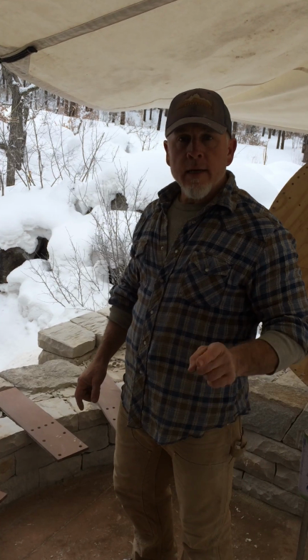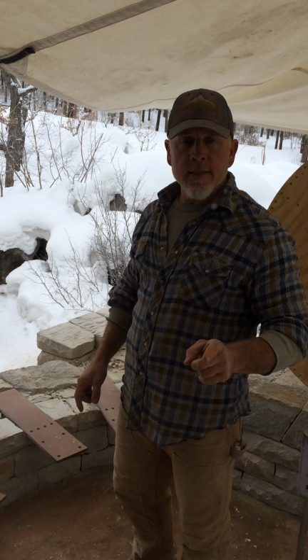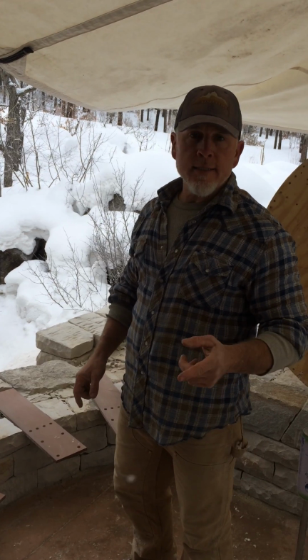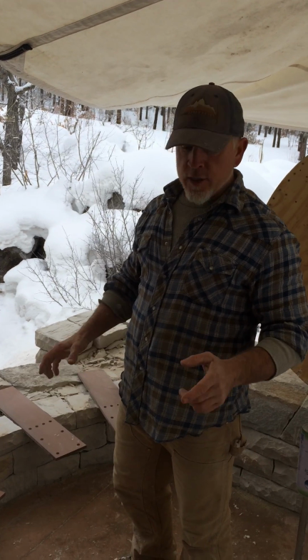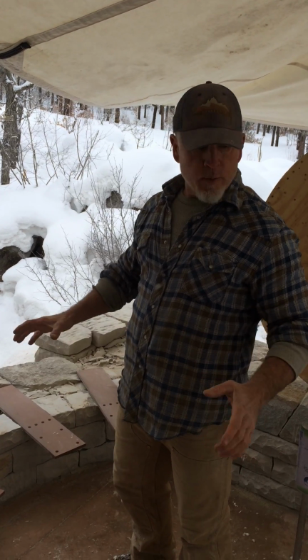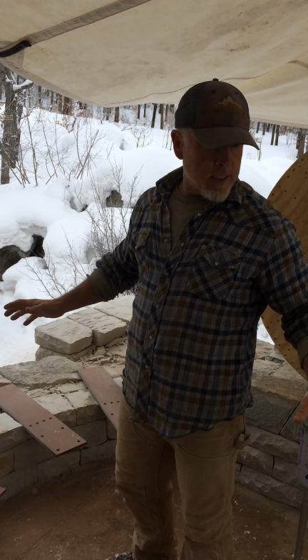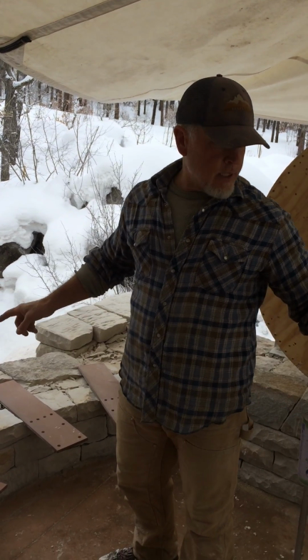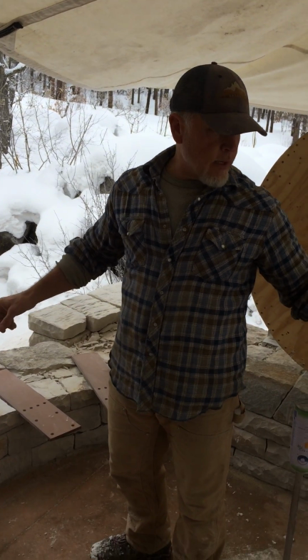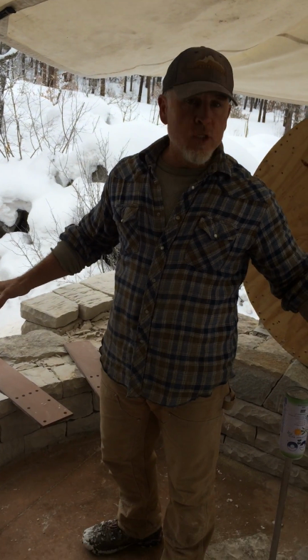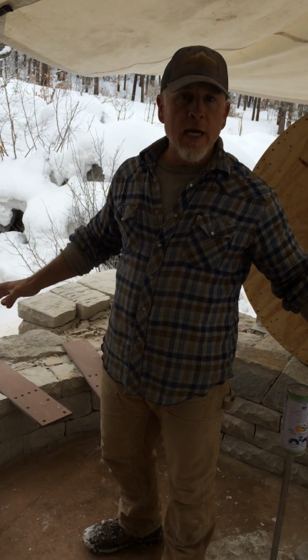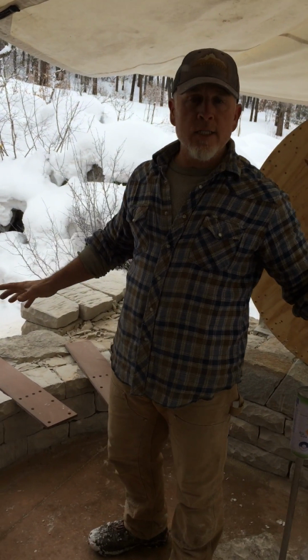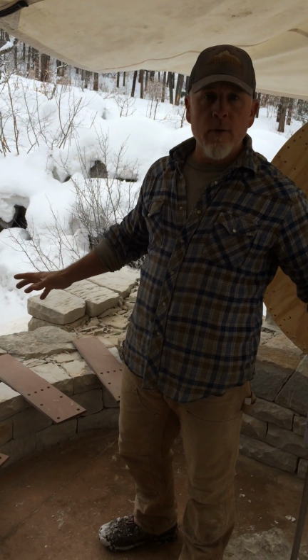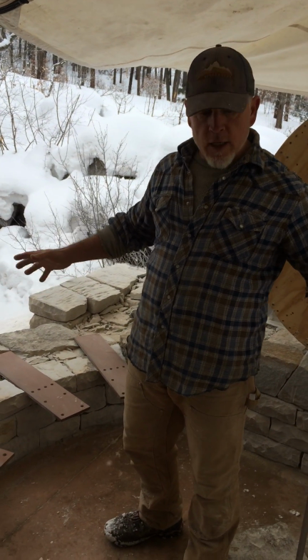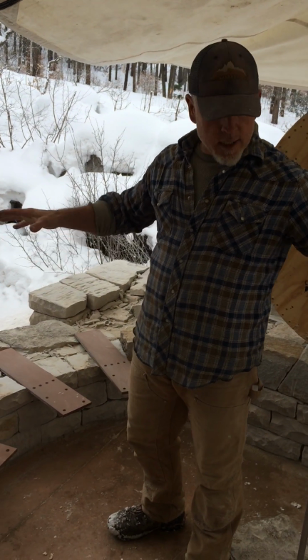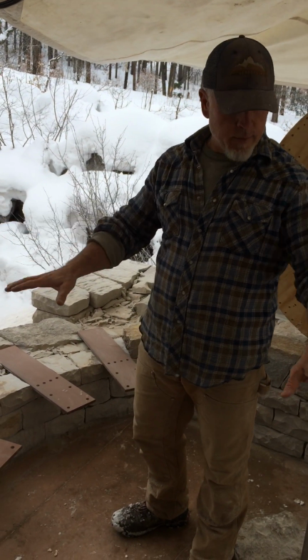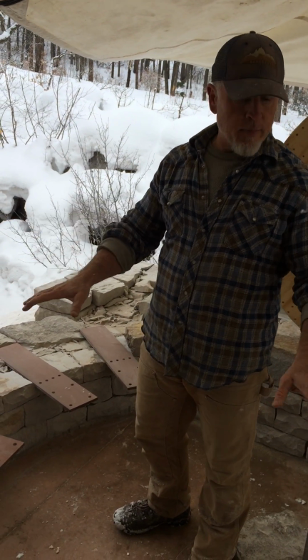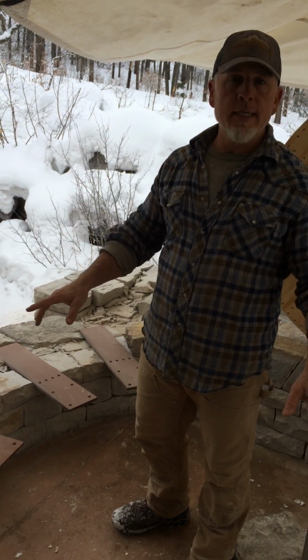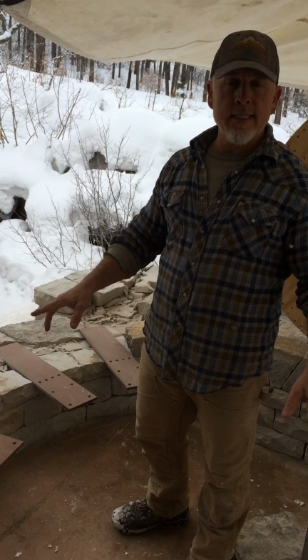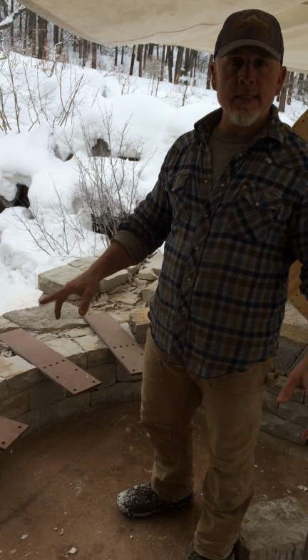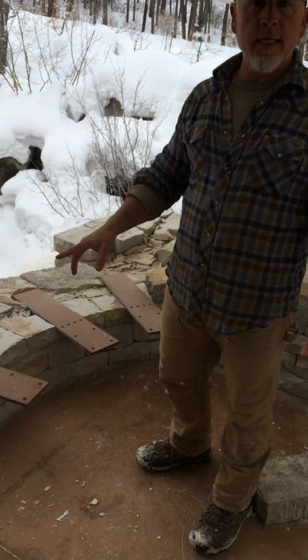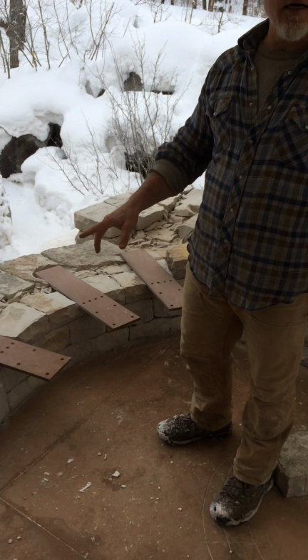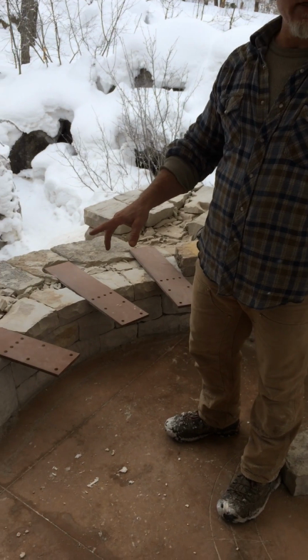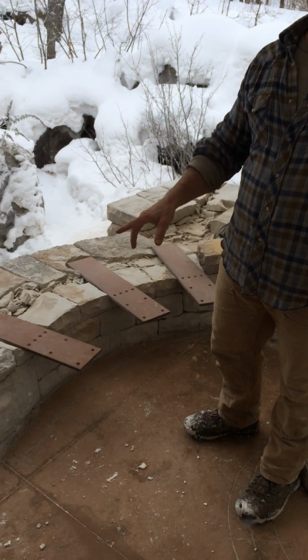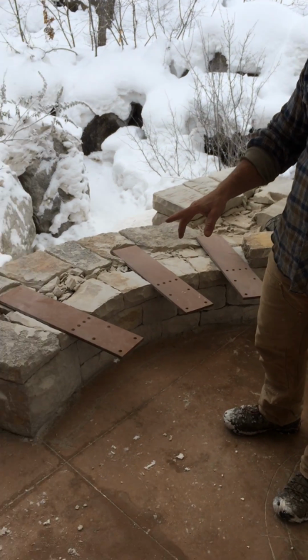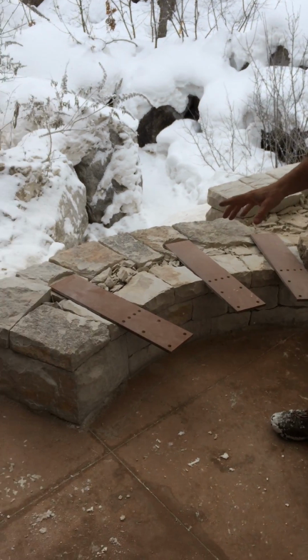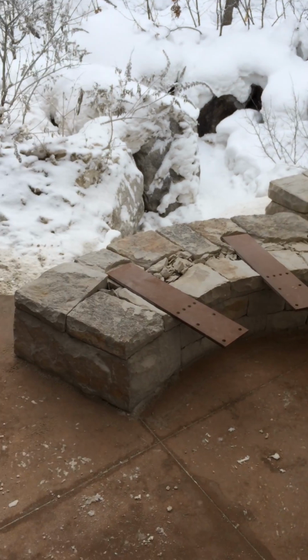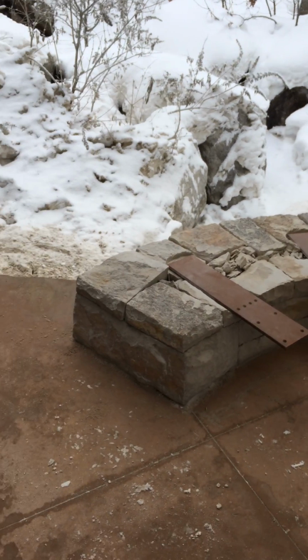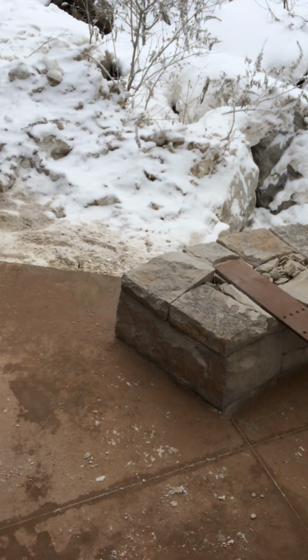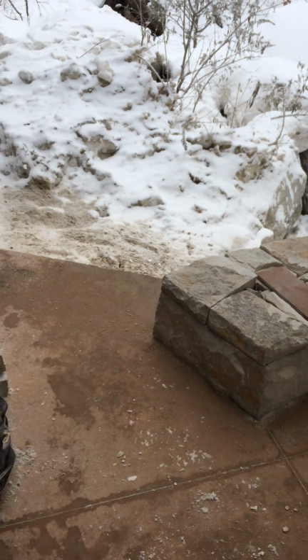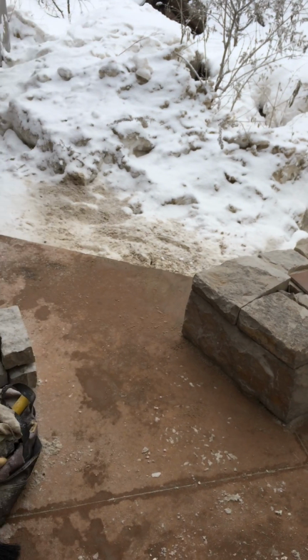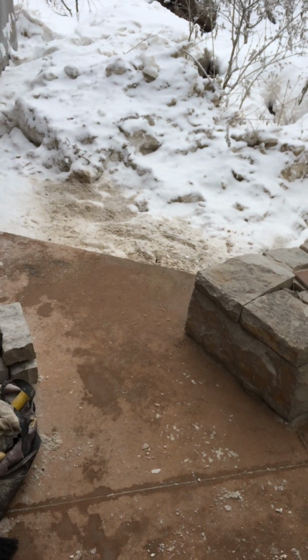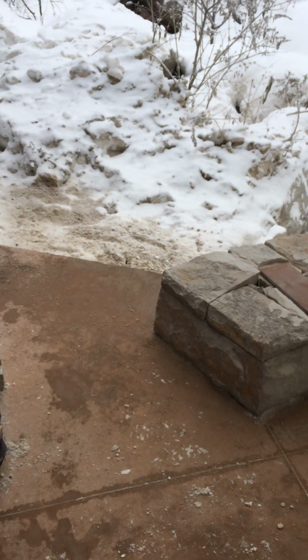All right, so this is a strange project because we have a dry stone project coming up on an existing concrete patio — first time we've ever done this.